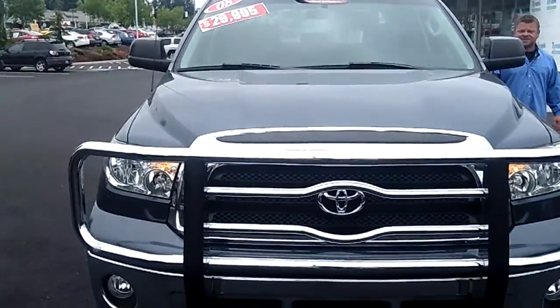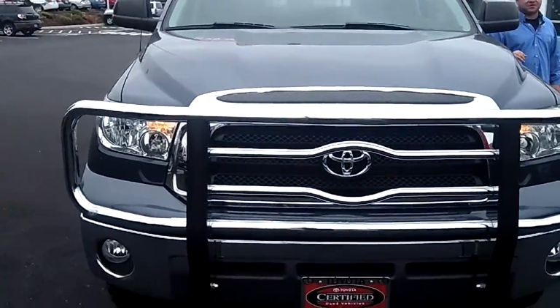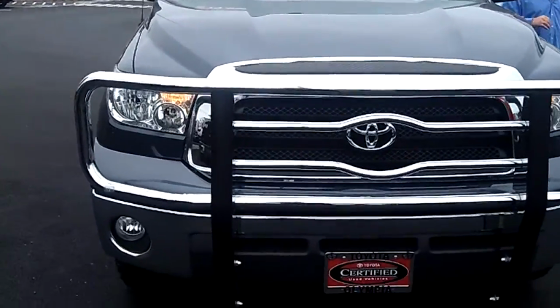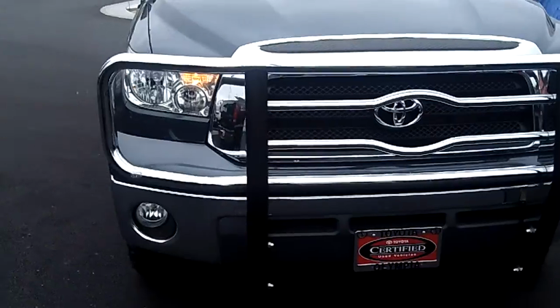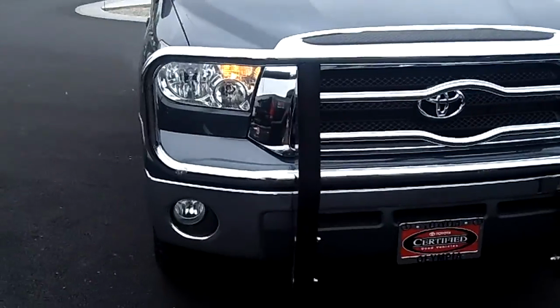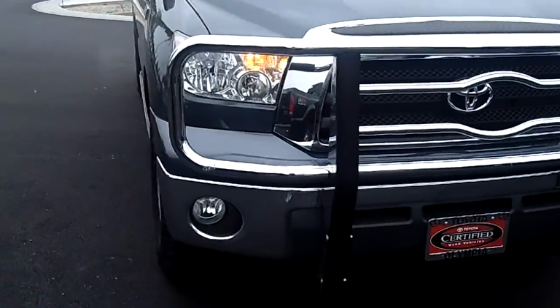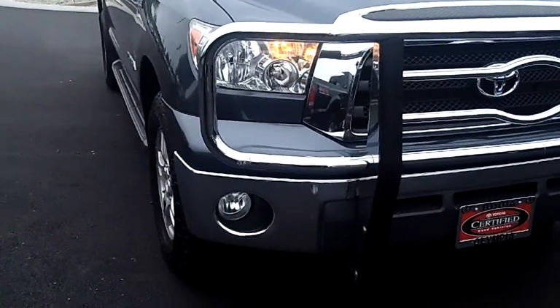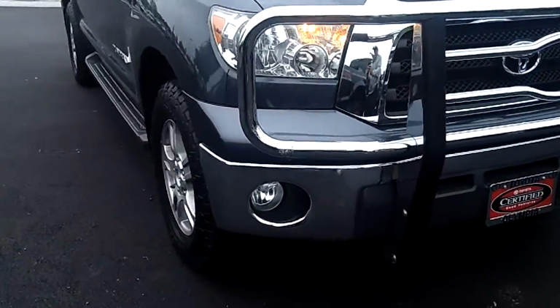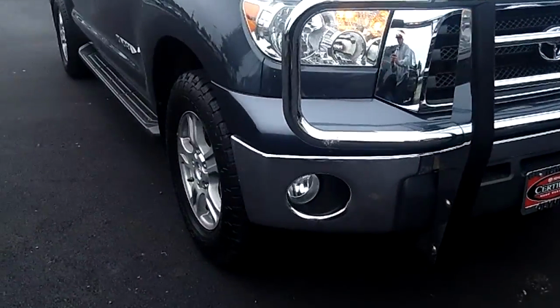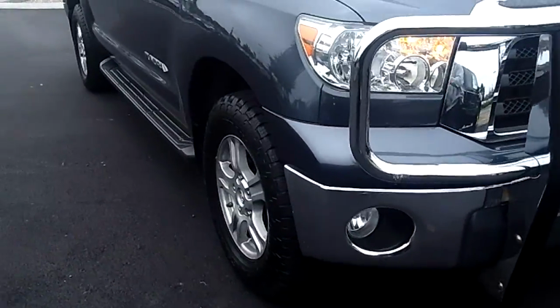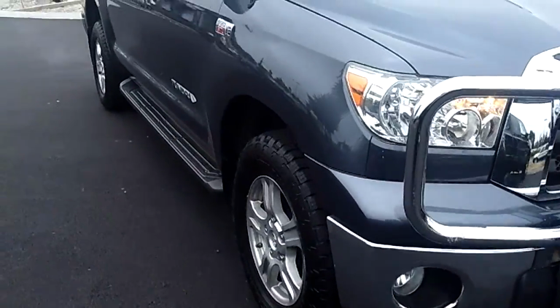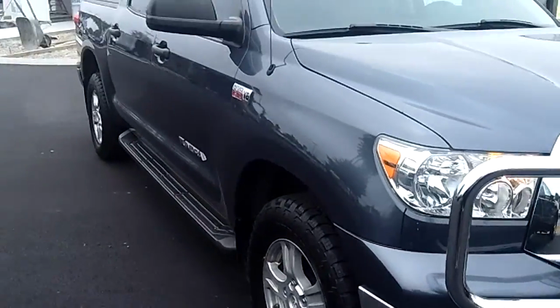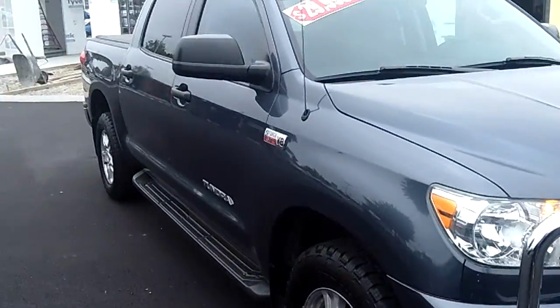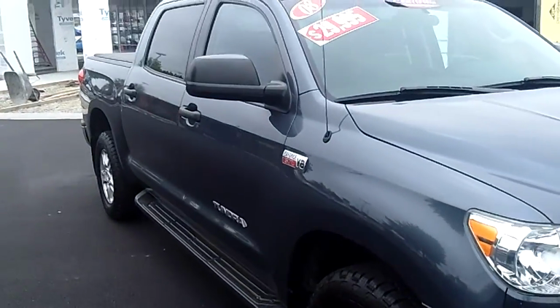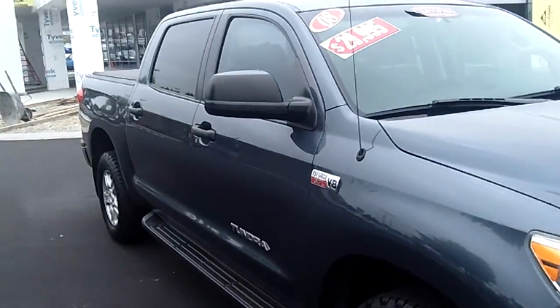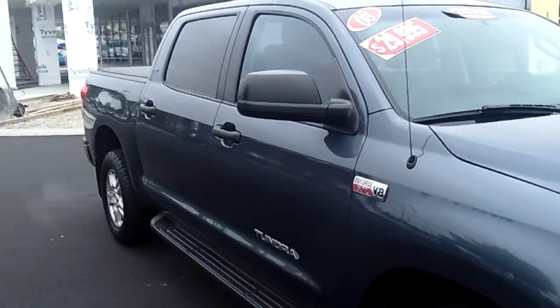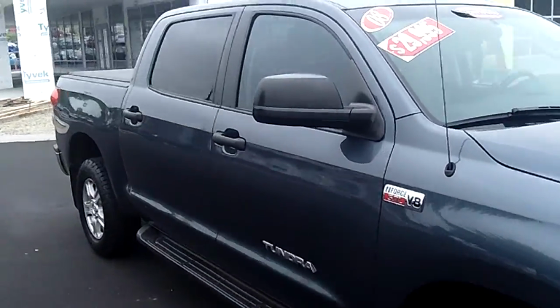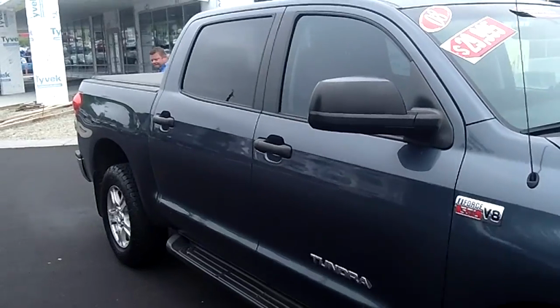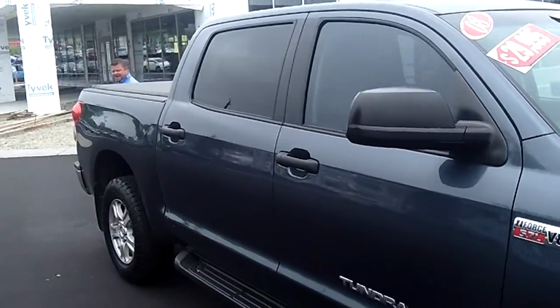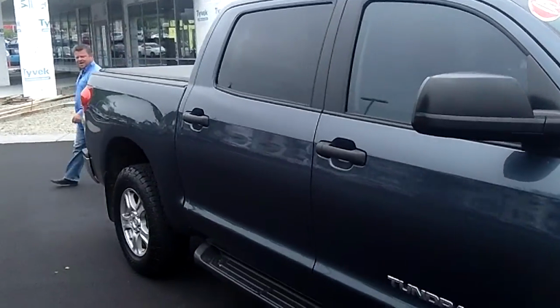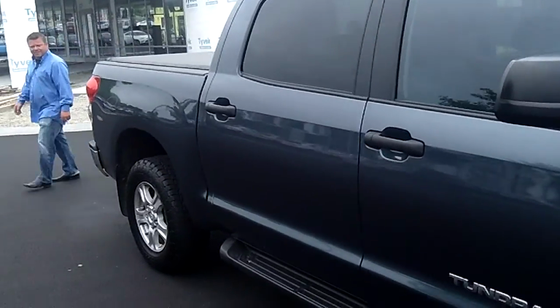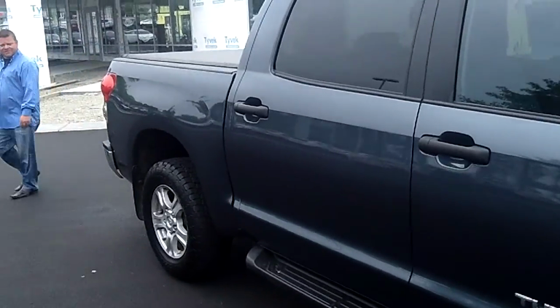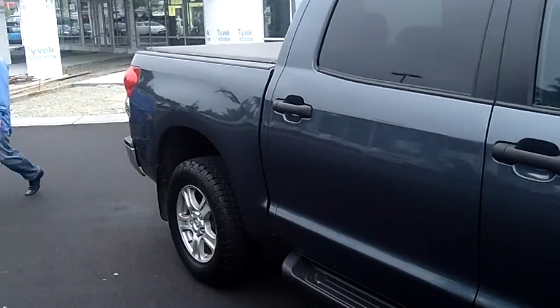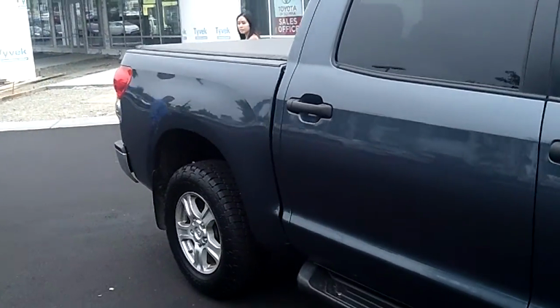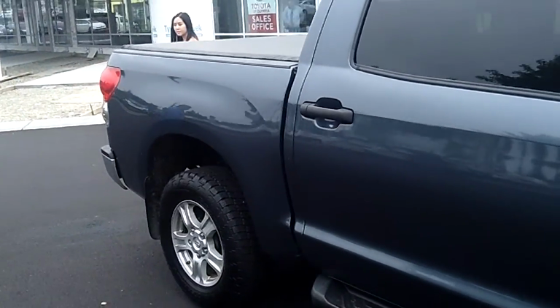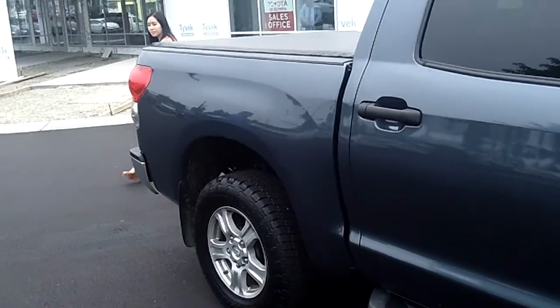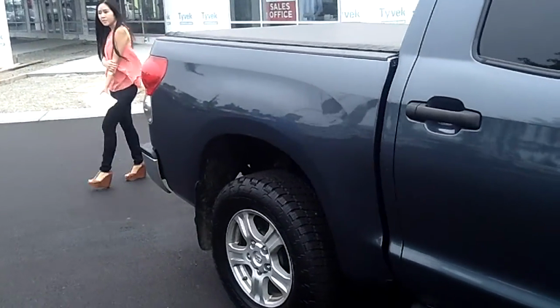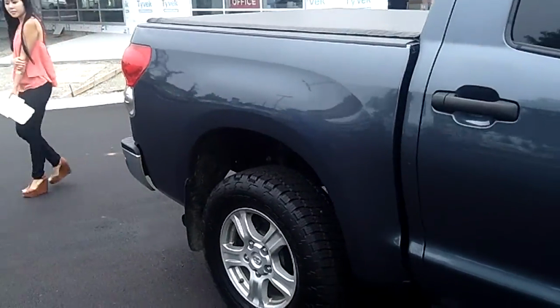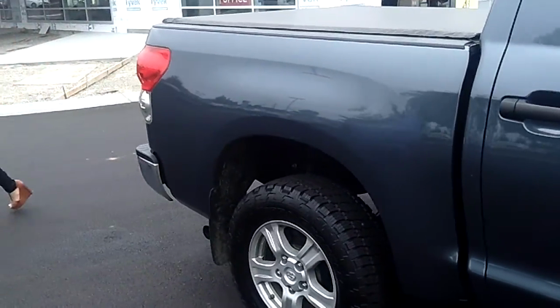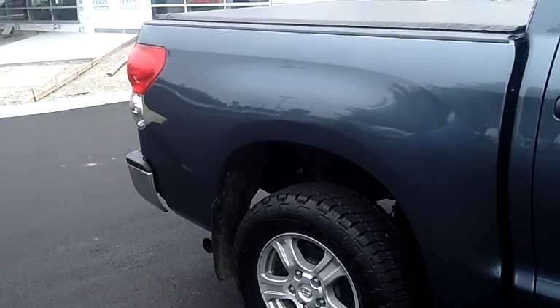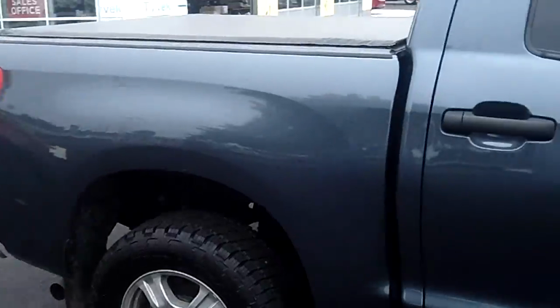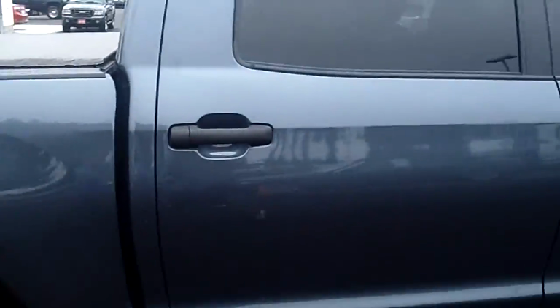This is a virtual video walk-around, allowing you to see this truck up close and personal, as opposed to looking at static photos. Max is behind the camera today, giving you a good side angle view right there, the passenger side. I'll show you the rear.